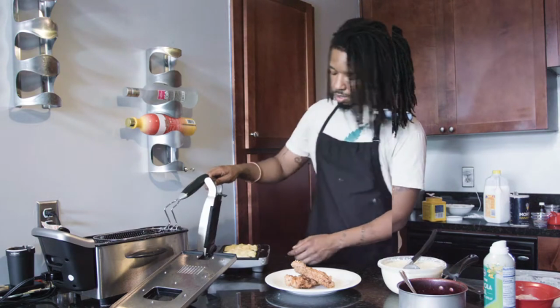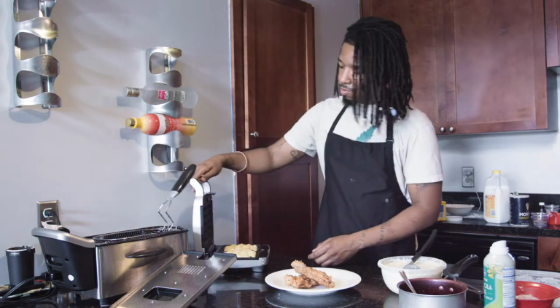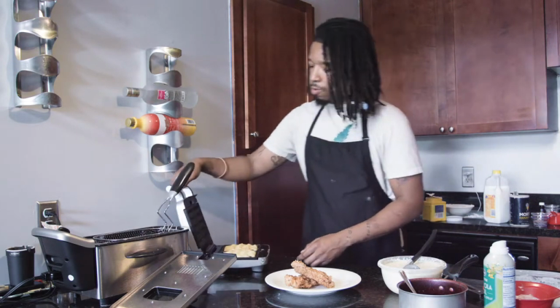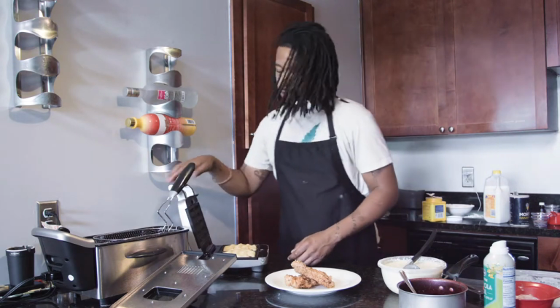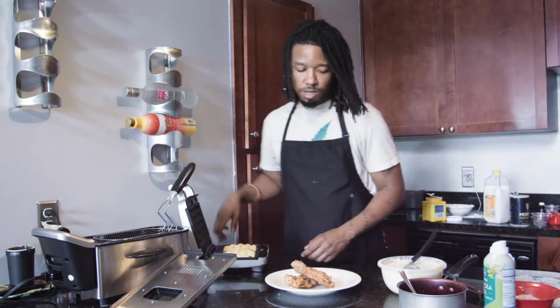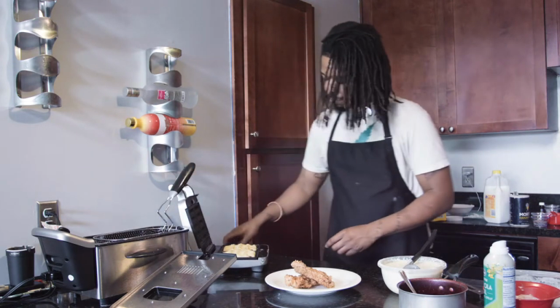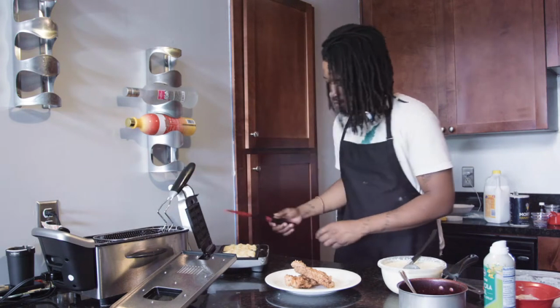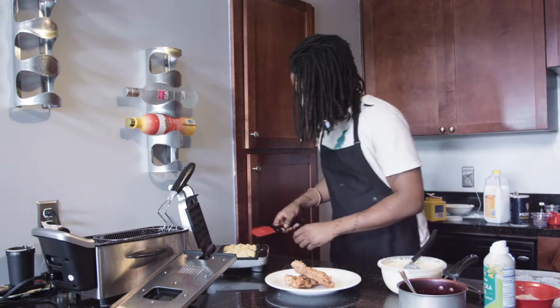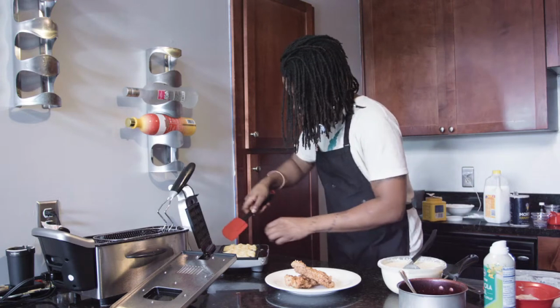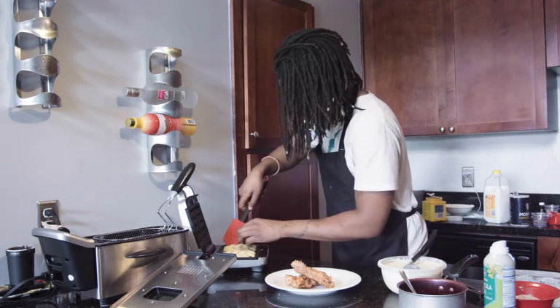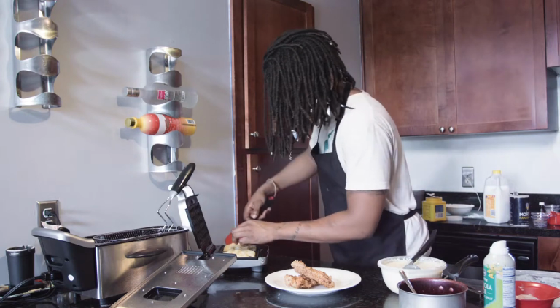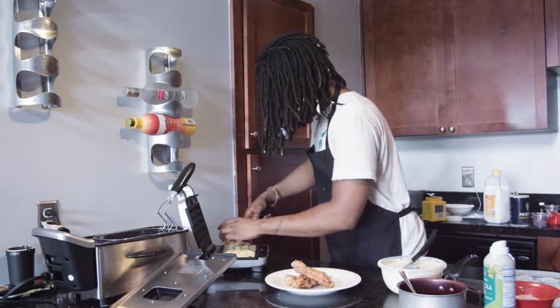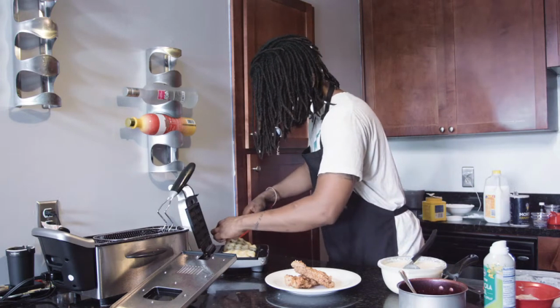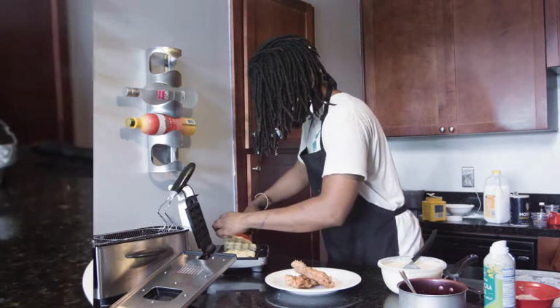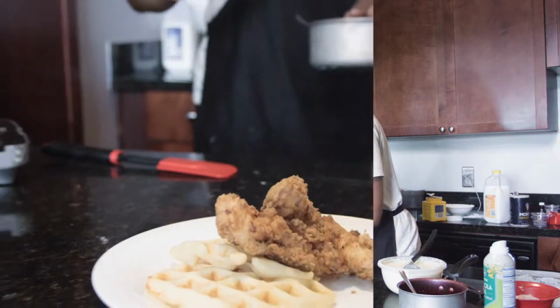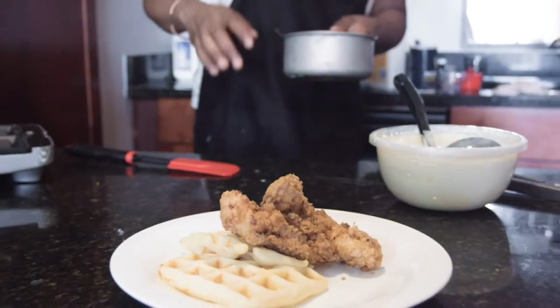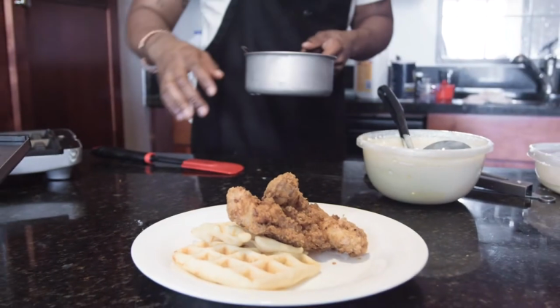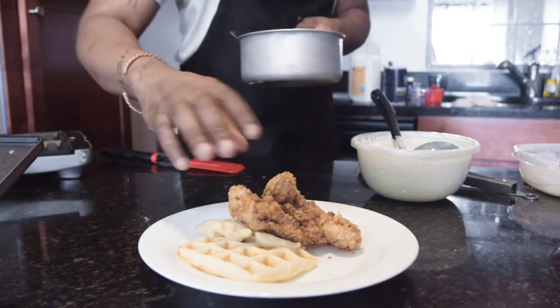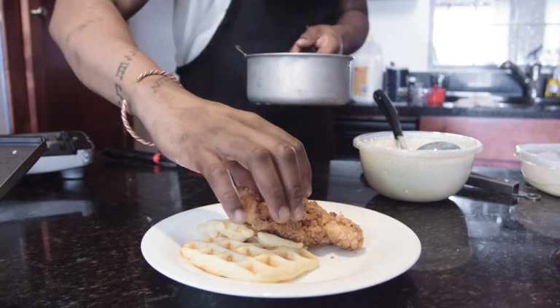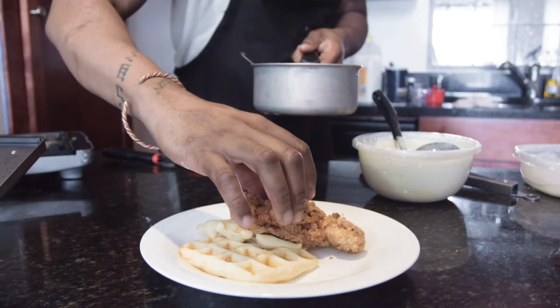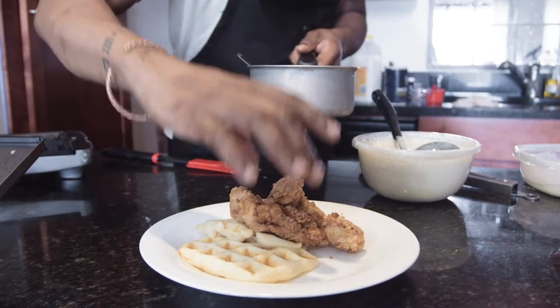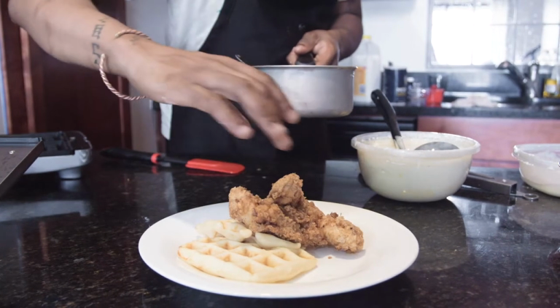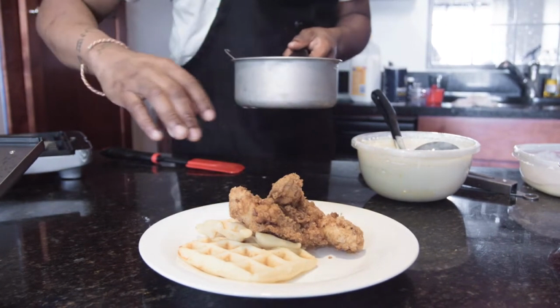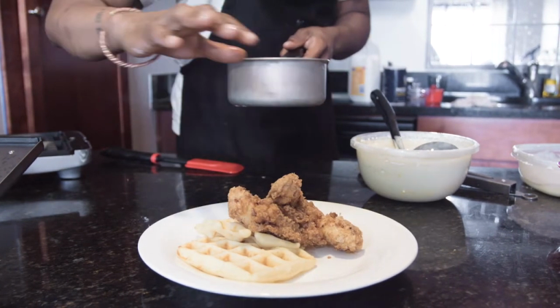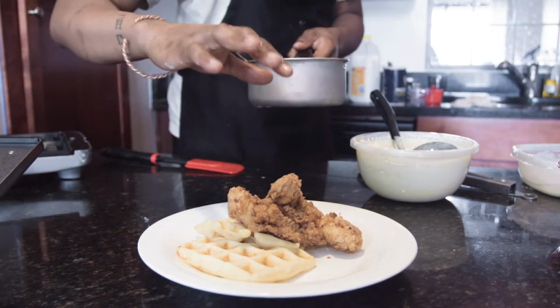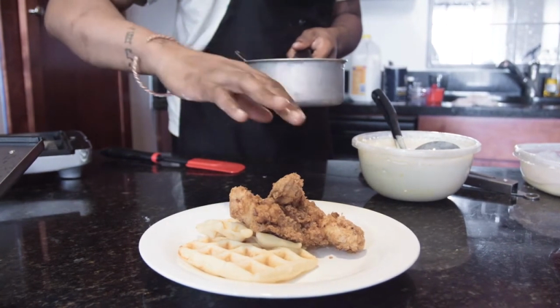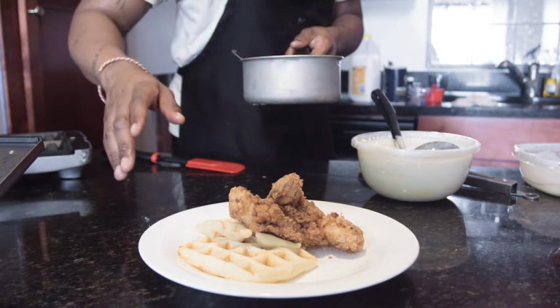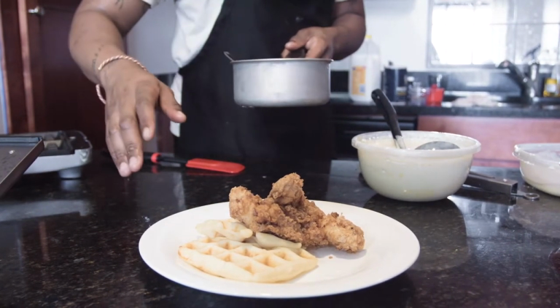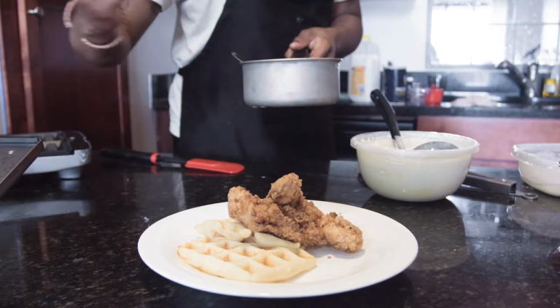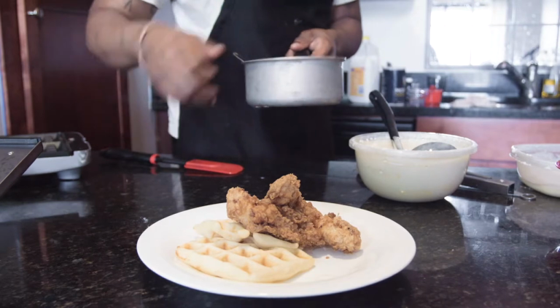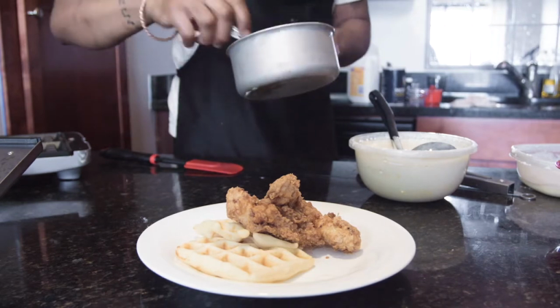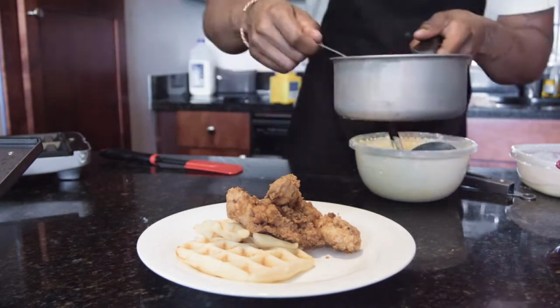So the waffles are actually done. I'm going to get those bad boys out. So right now we got the chicken and waffles. I love golden, more of the yellowish, close to a light brown color.